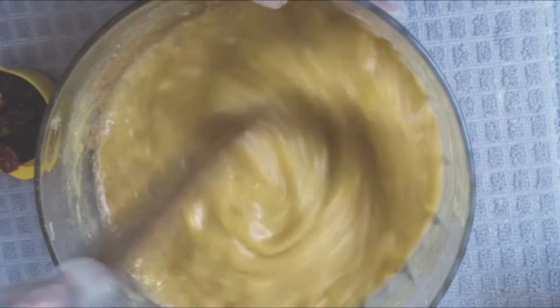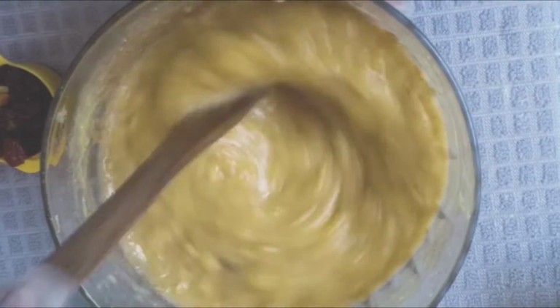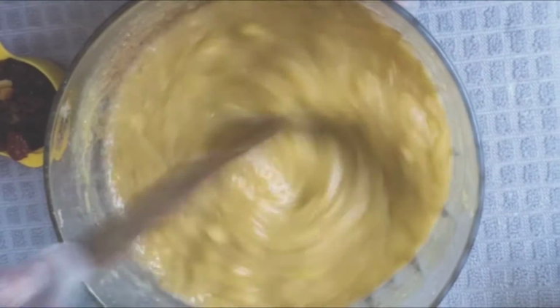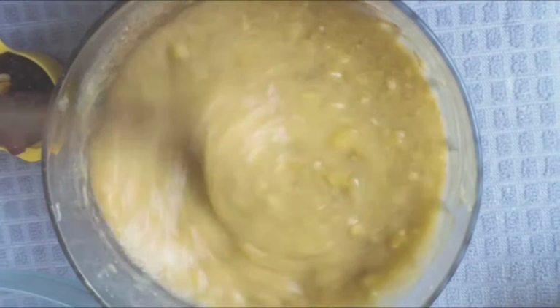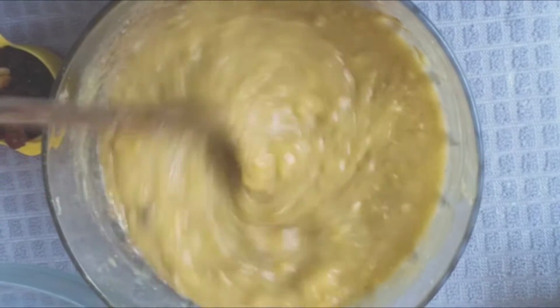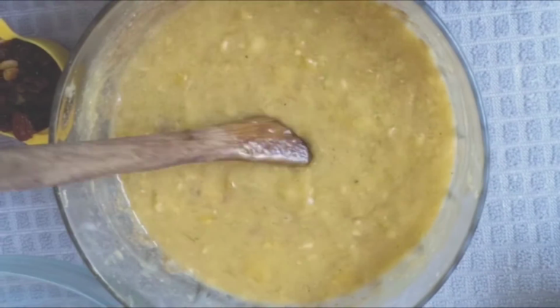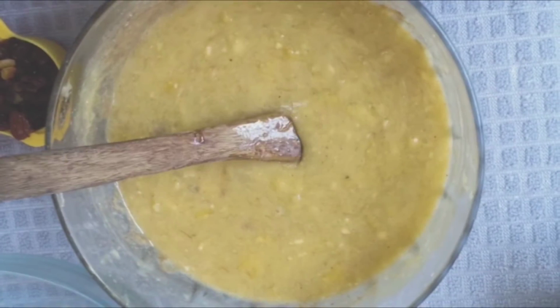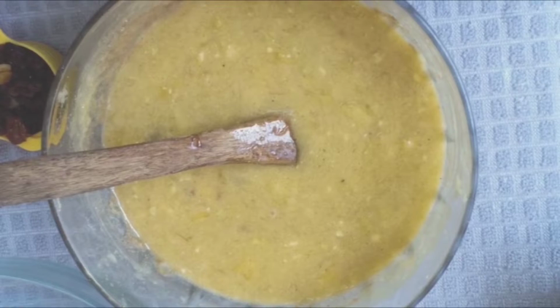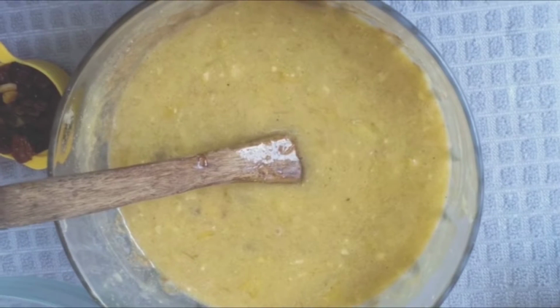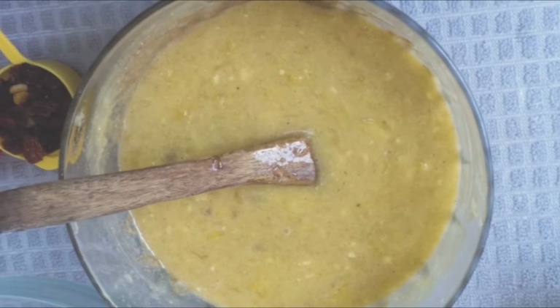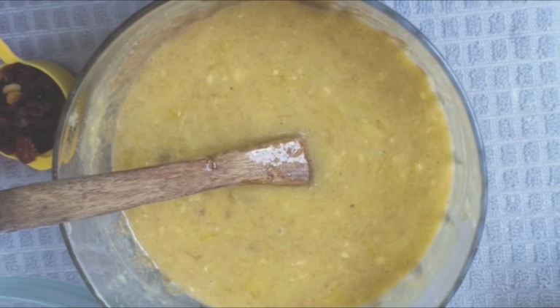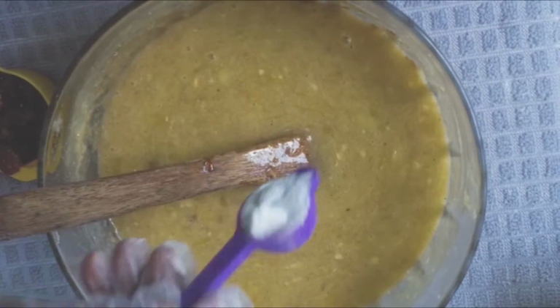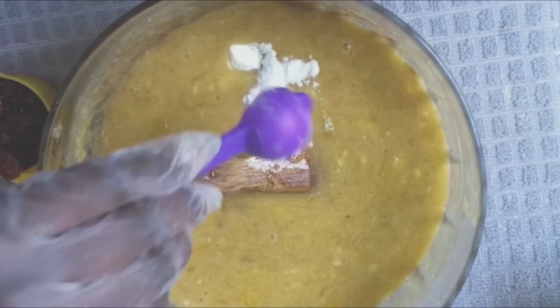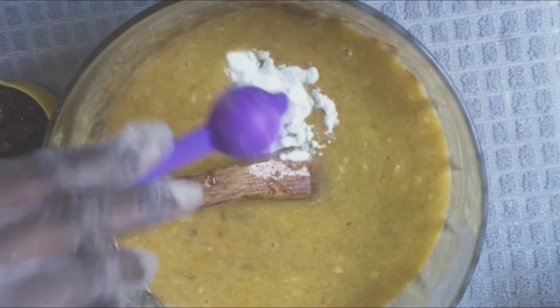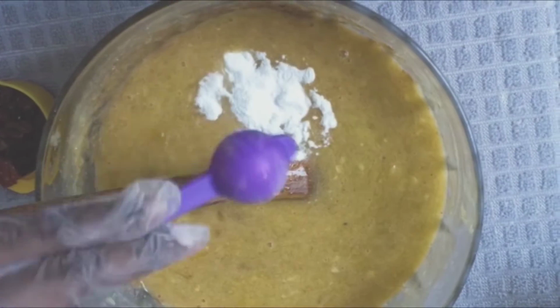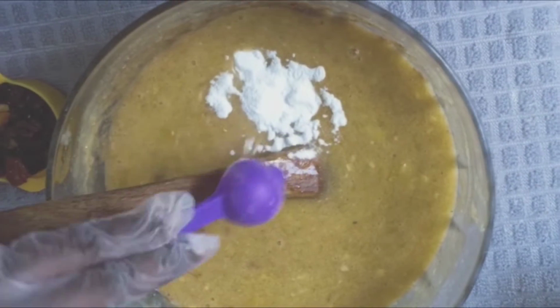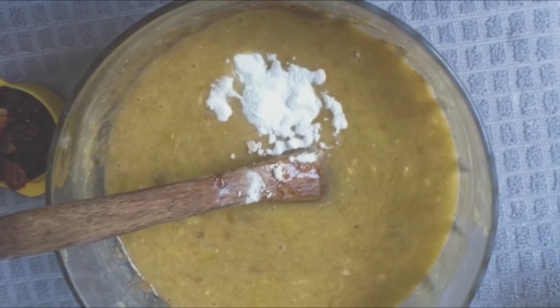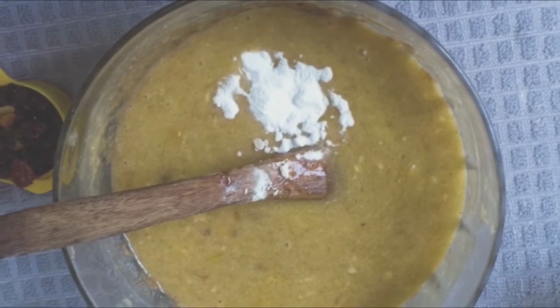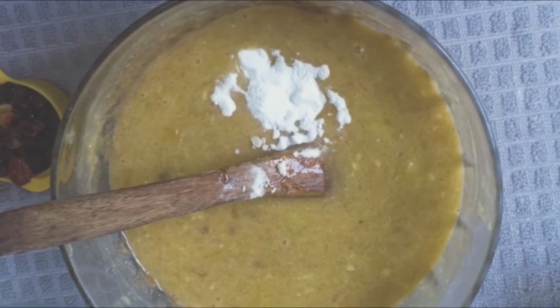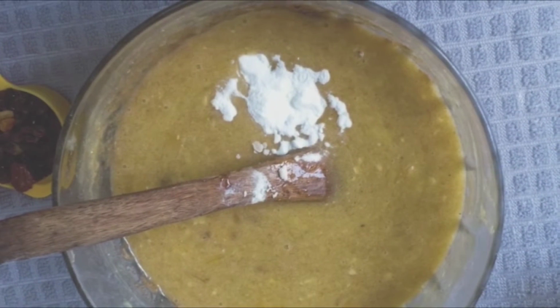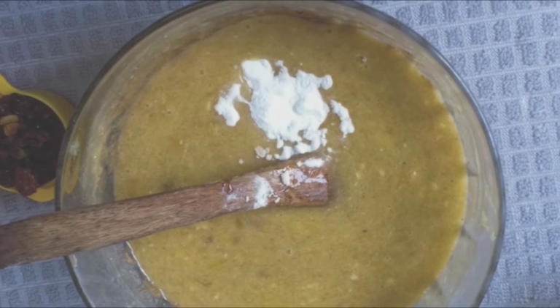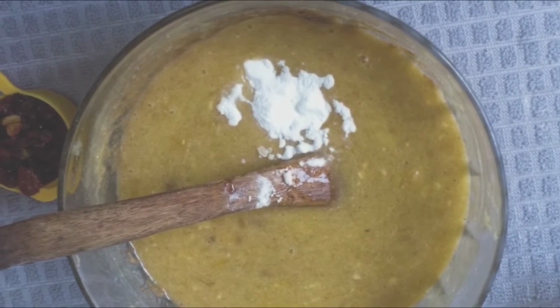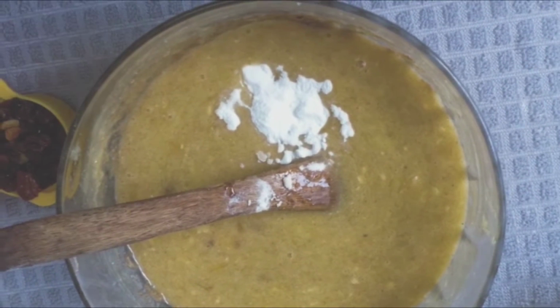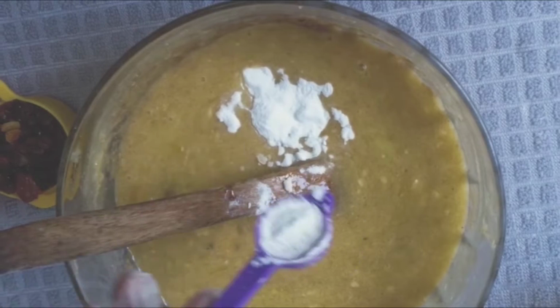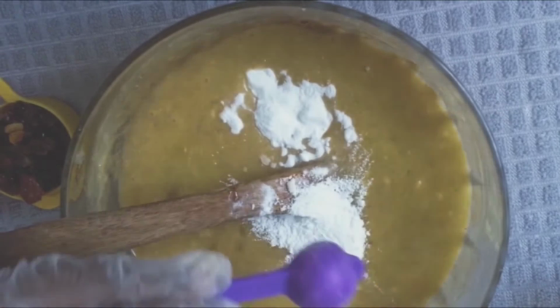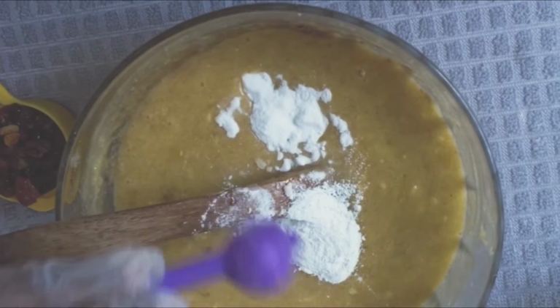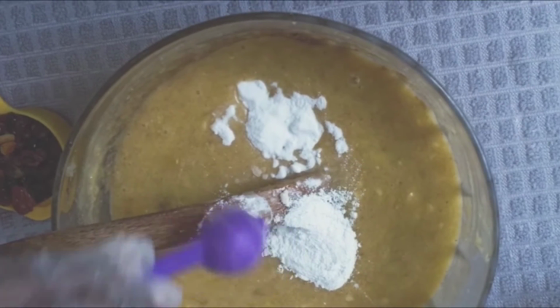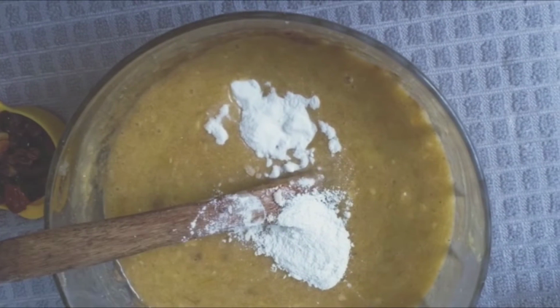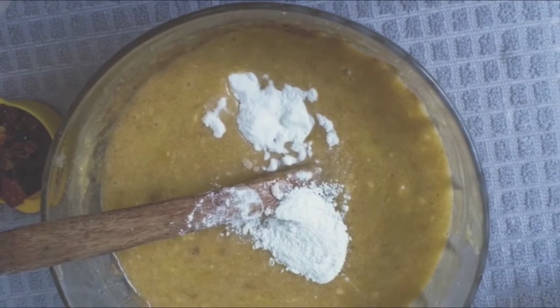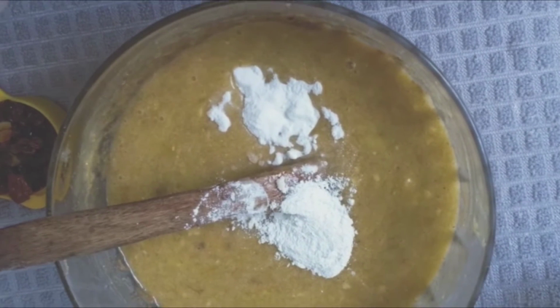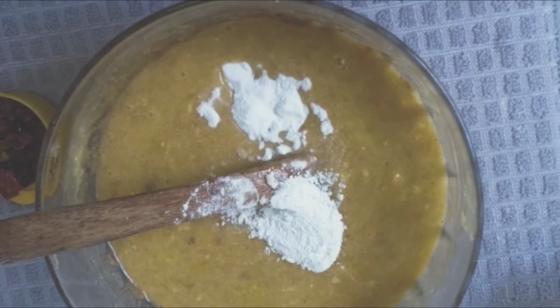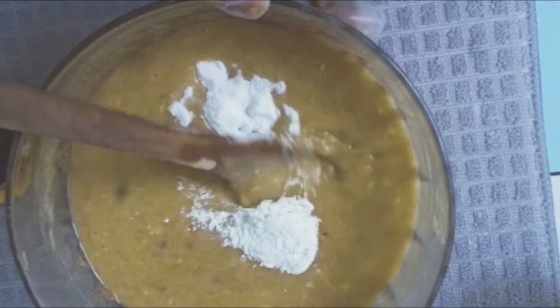This bread does not use yeast, but it's a must to use baking soda. So we're going to use a teaspoon of baking soda and a teaspoon of baking powder.